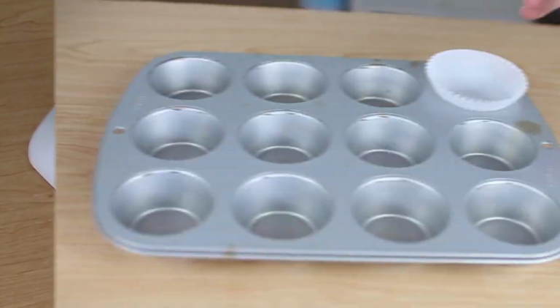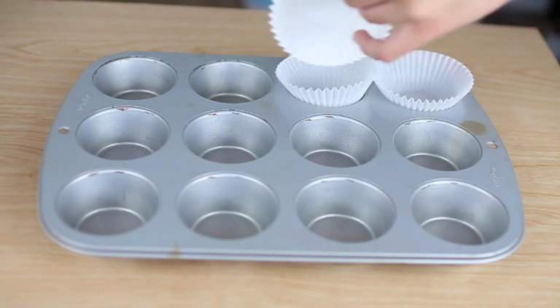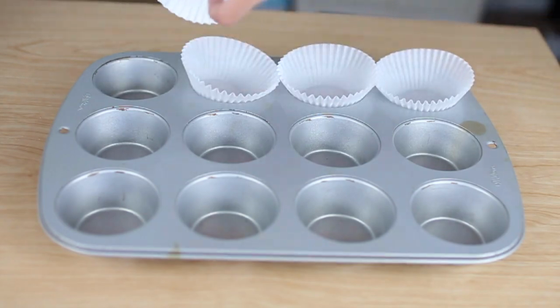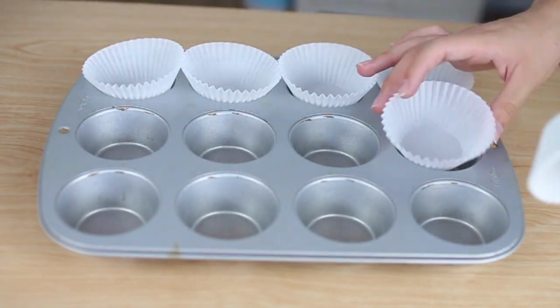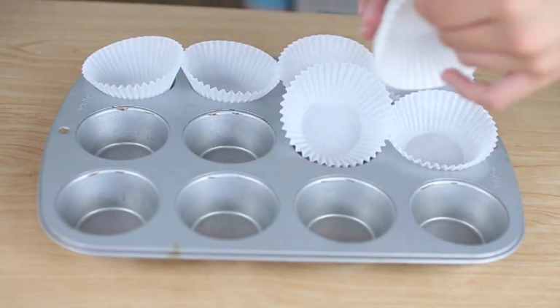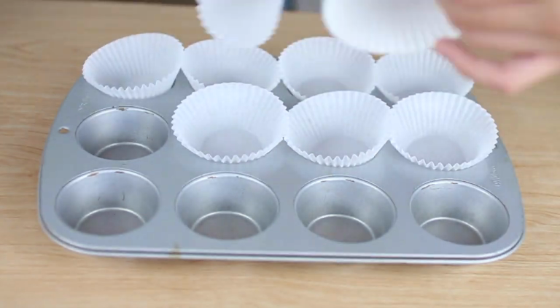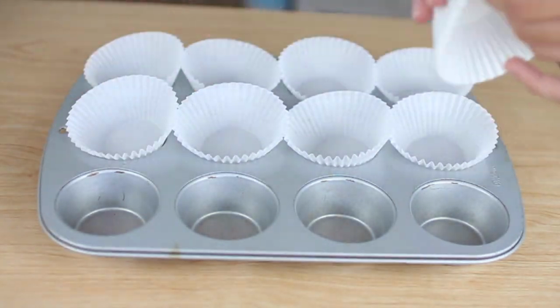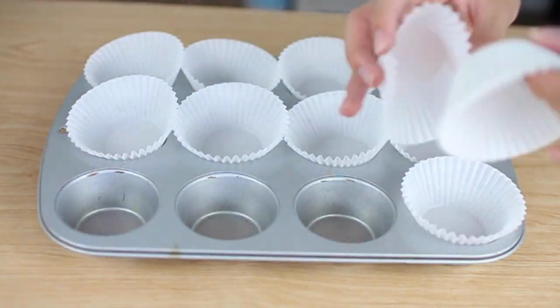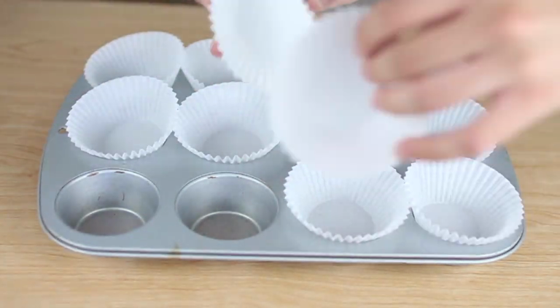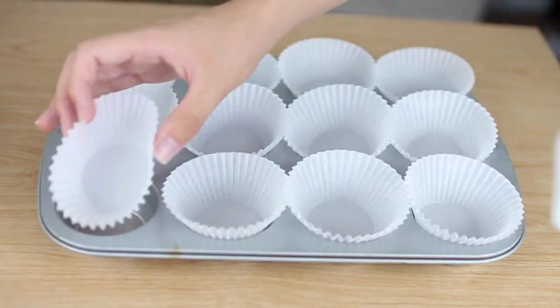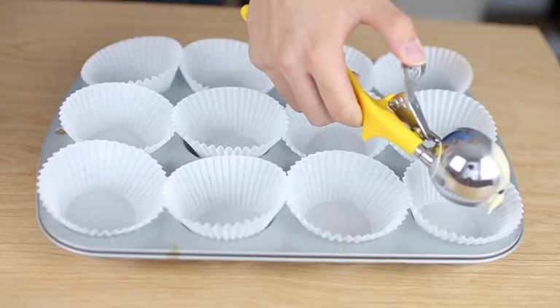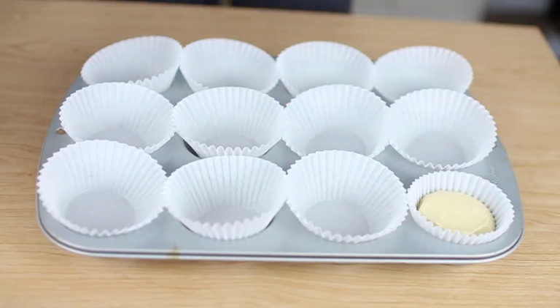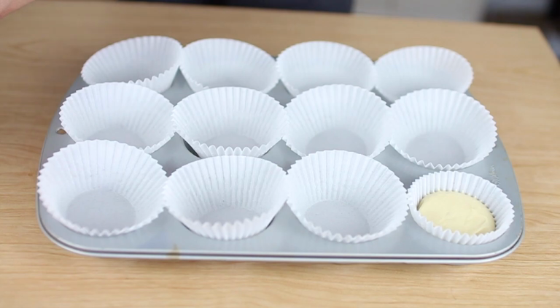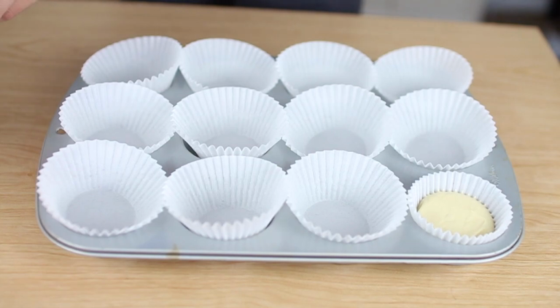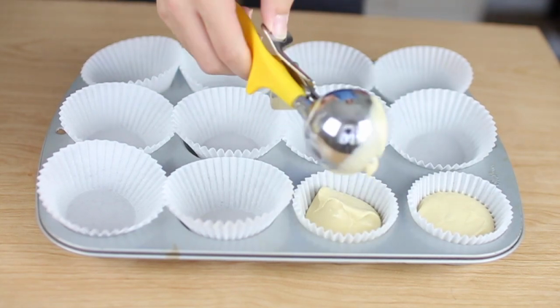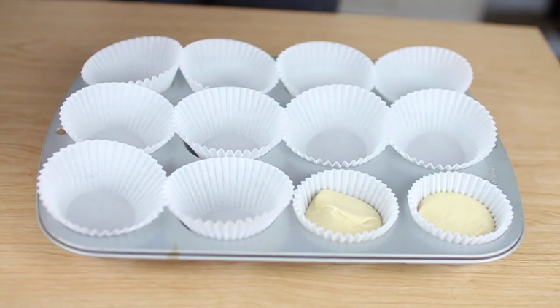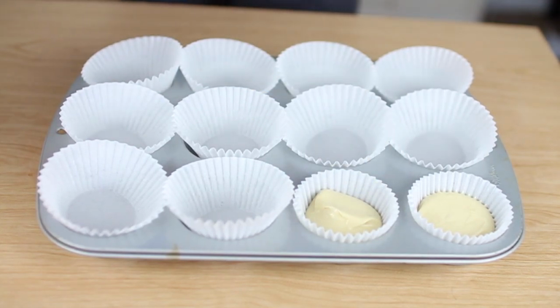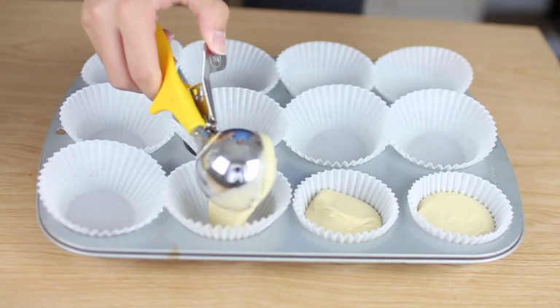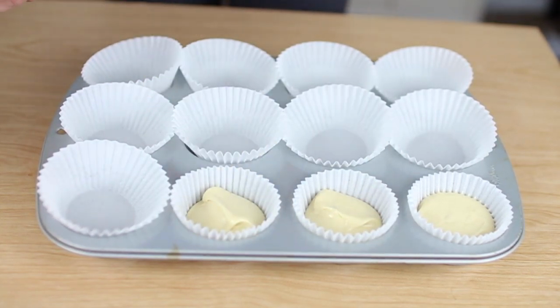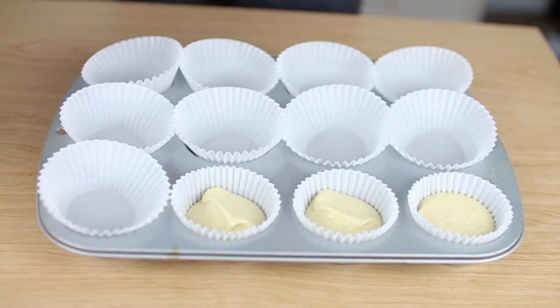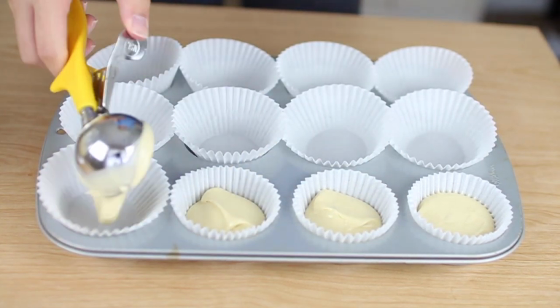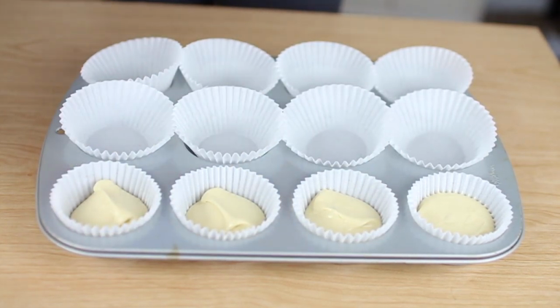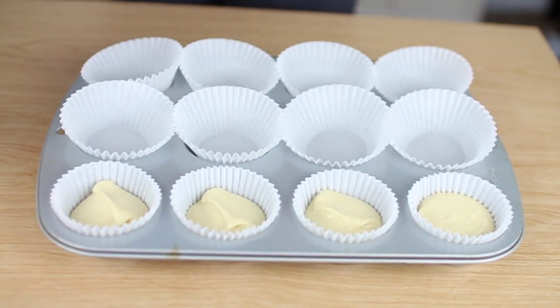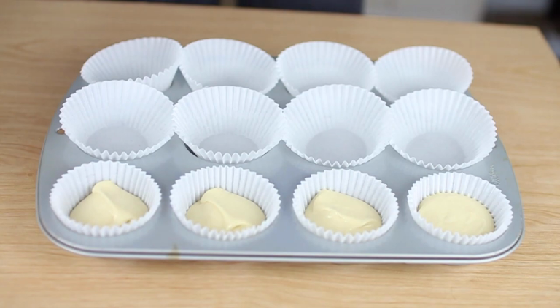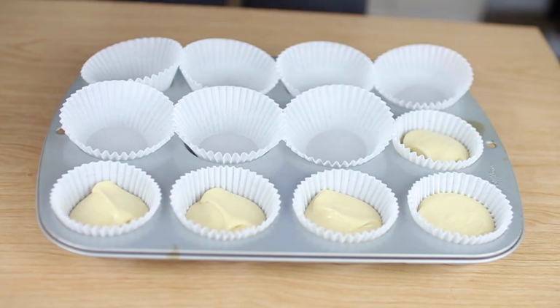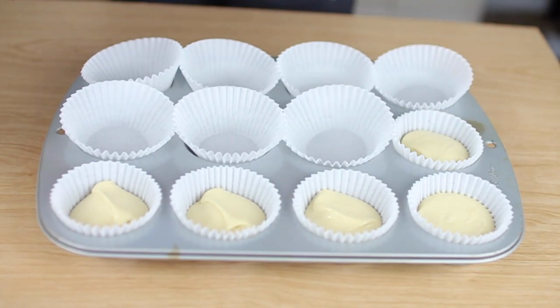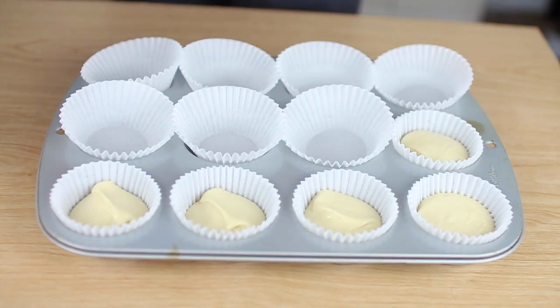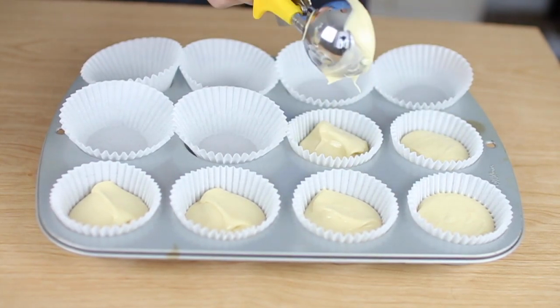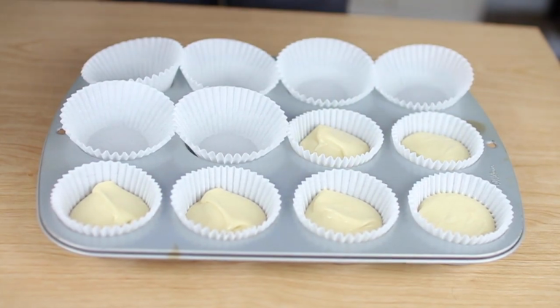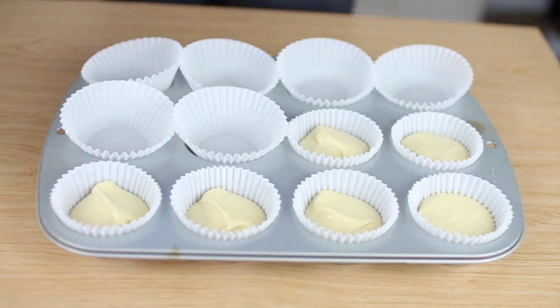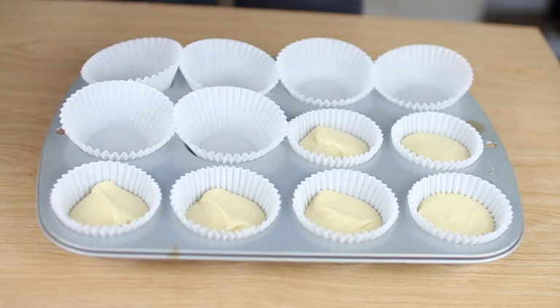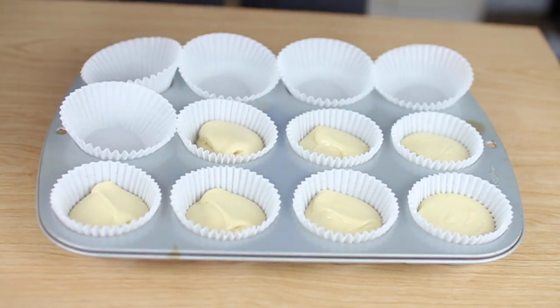Now put liners into a cupcake pan, and using an ice cream scoop, scoop the batter into the cups. Bake at 350 degrees for about 18 to 20 minutes.